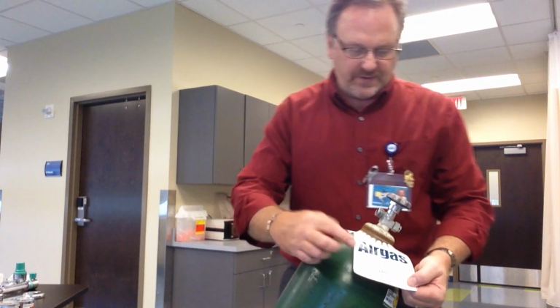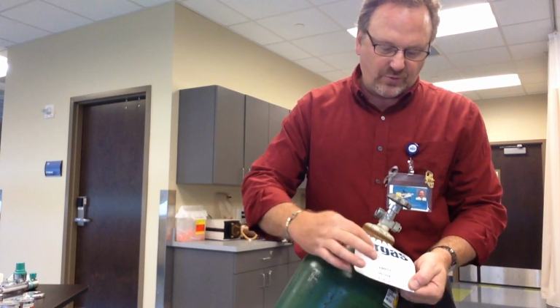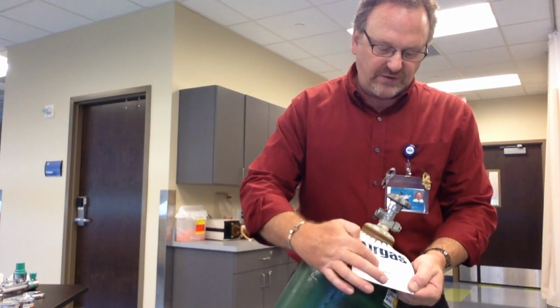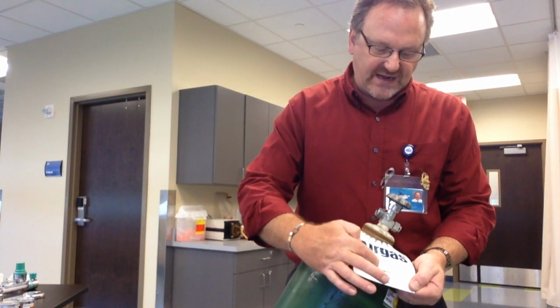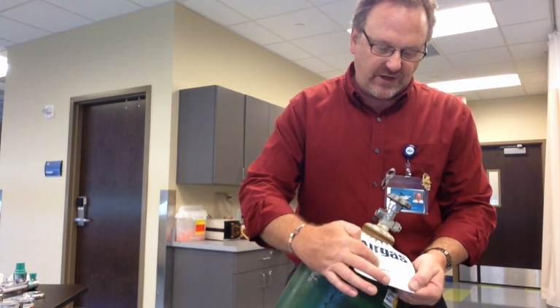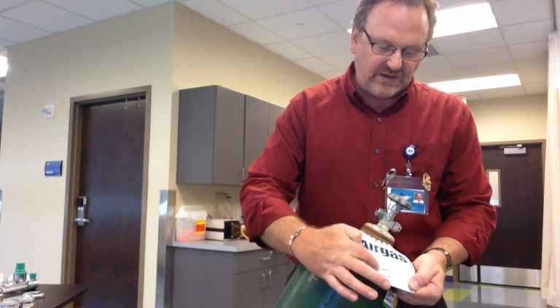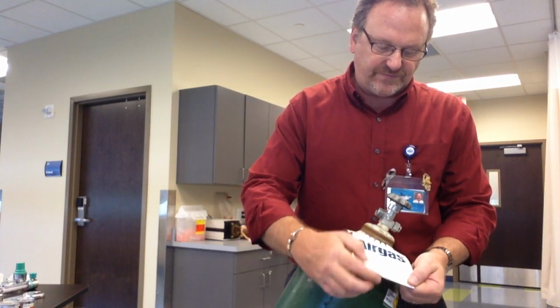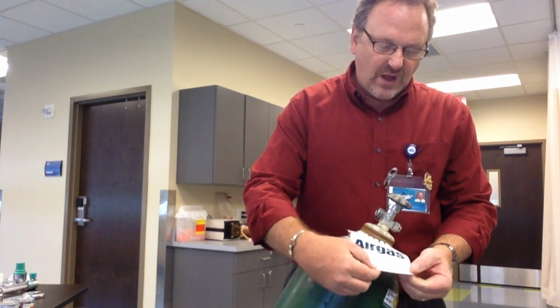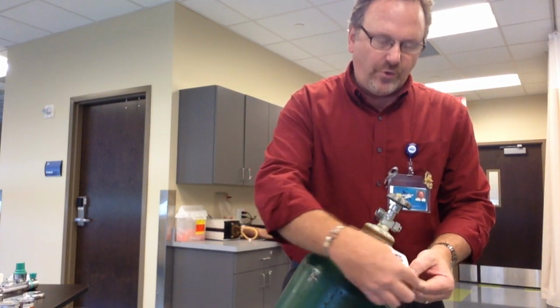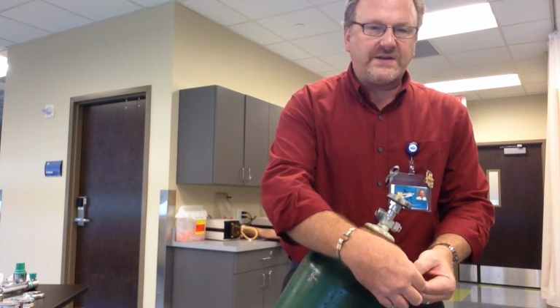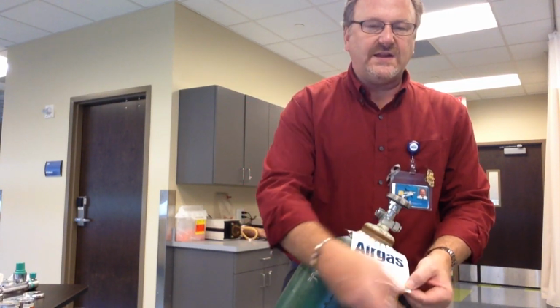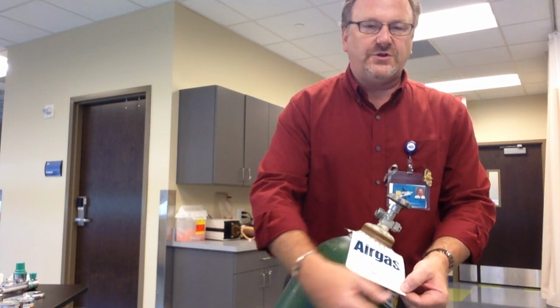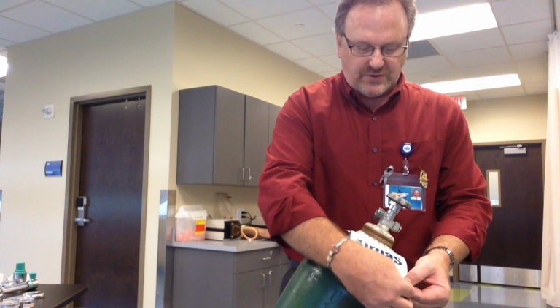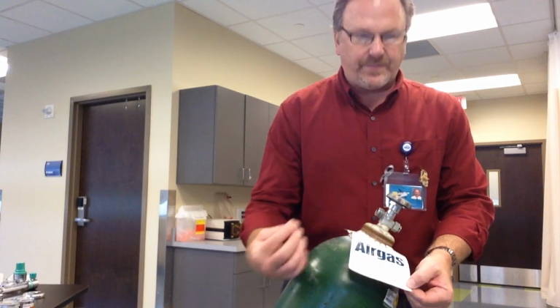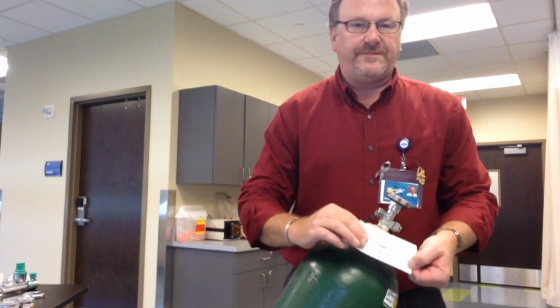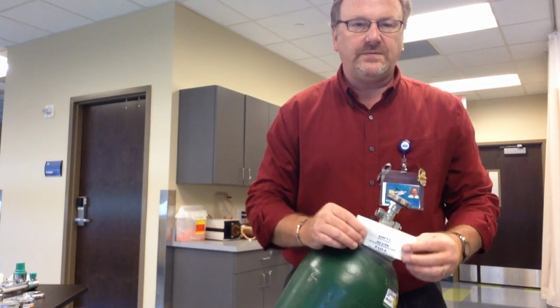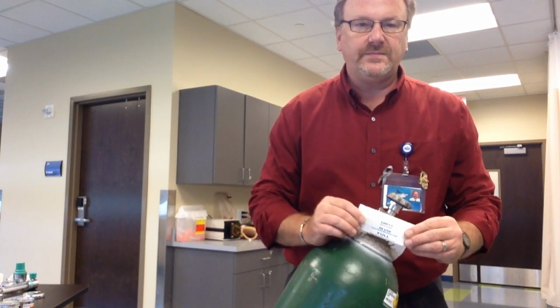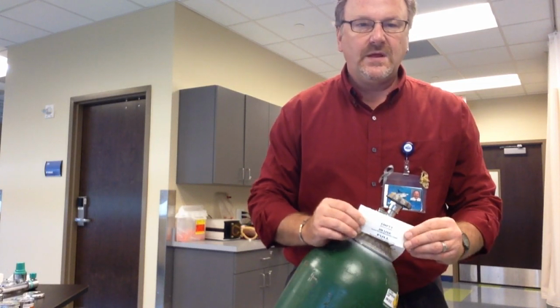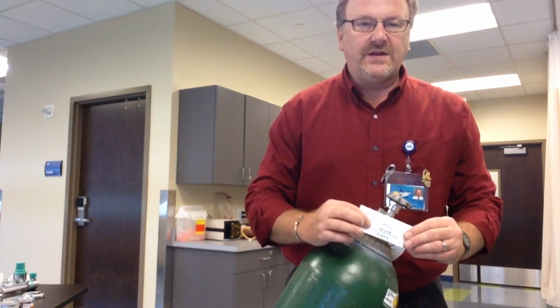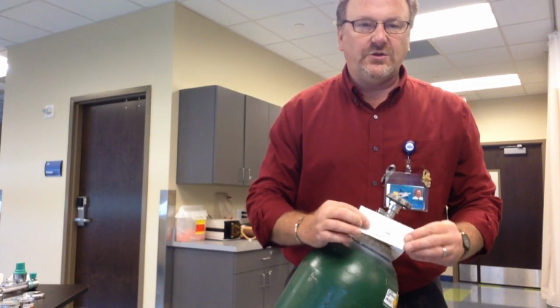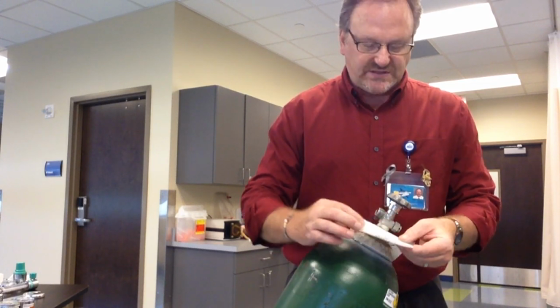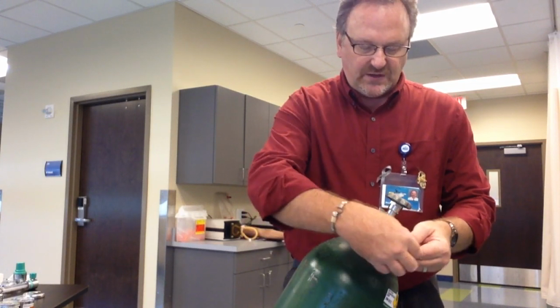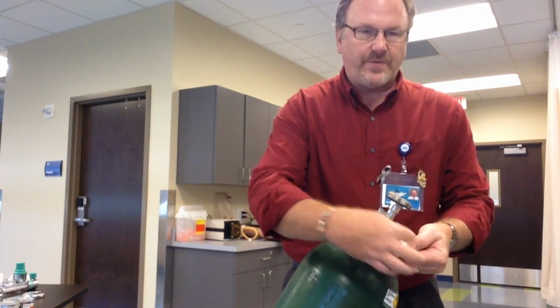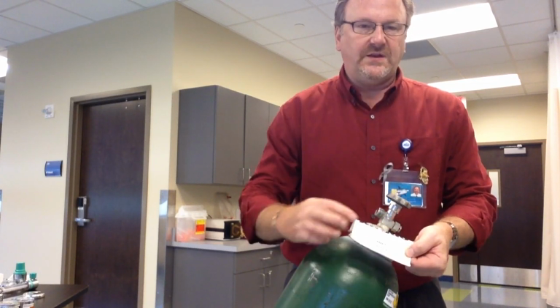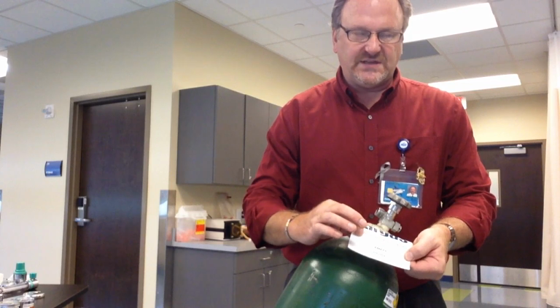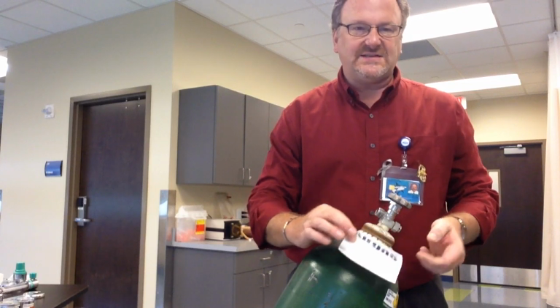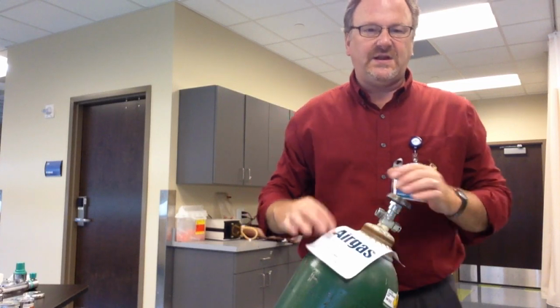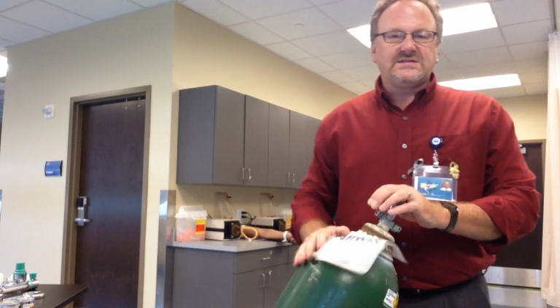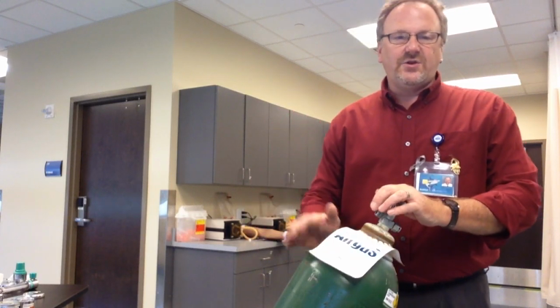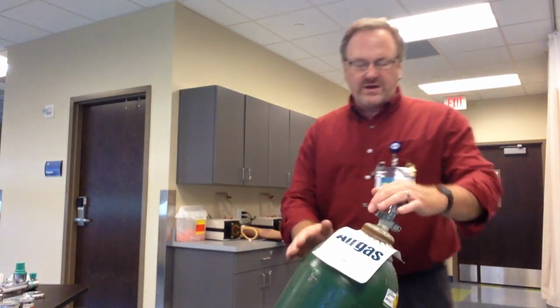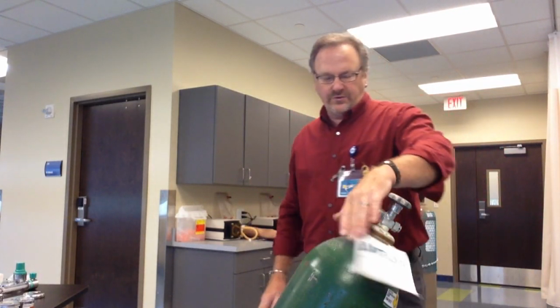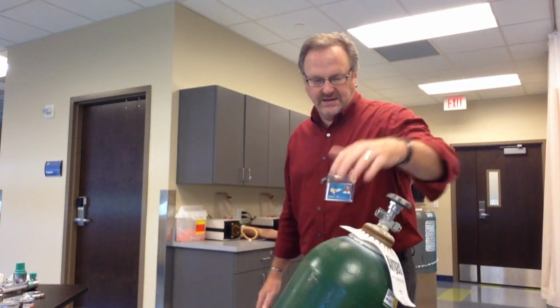Jumping back real quick — you see the tag here: empty, in use, full. When you open a tank and start to use it, you need to rip off the full tag and then it's in use. When it's empty, you rip off the in use tag and it stands empty. This is how you know what level your tank is.